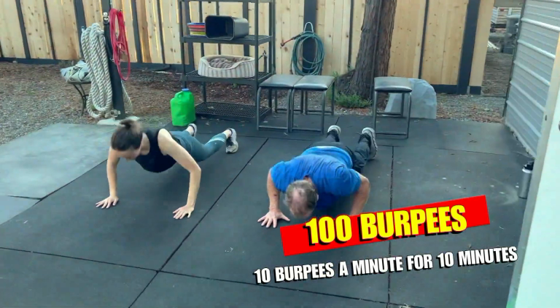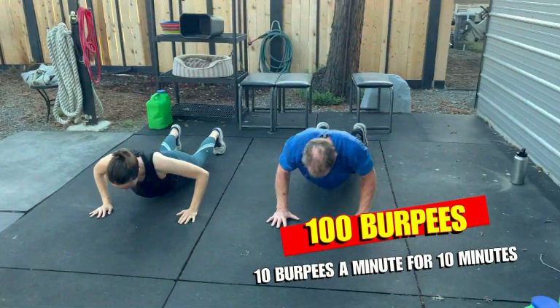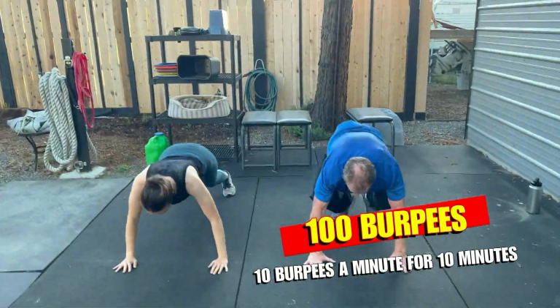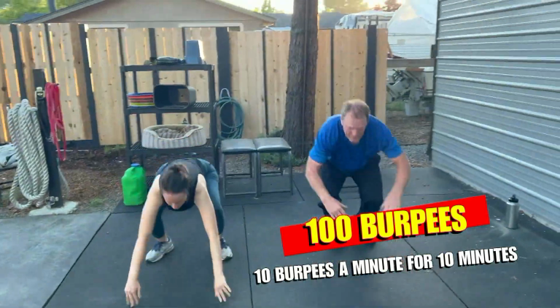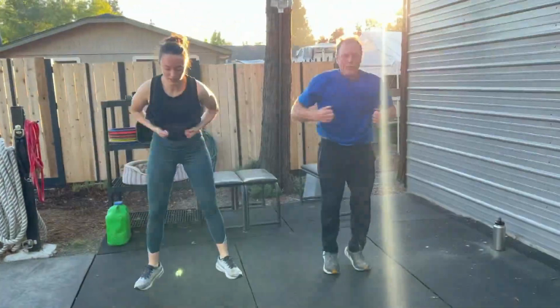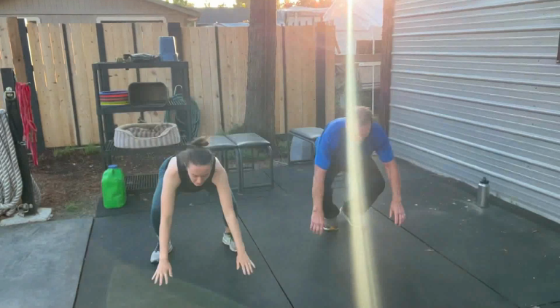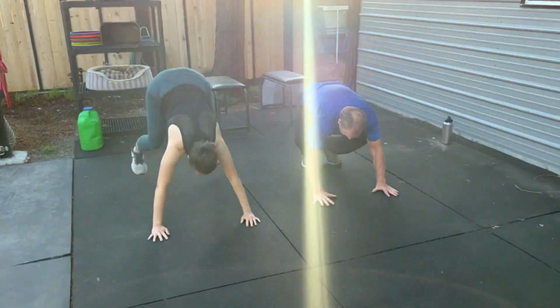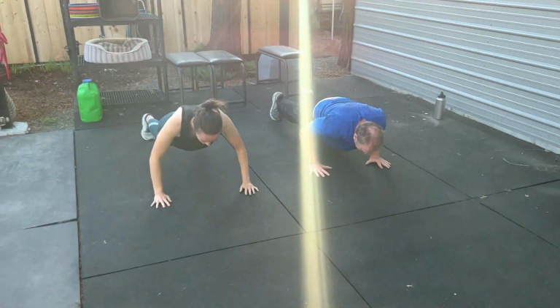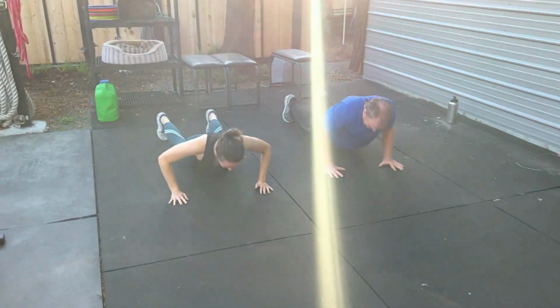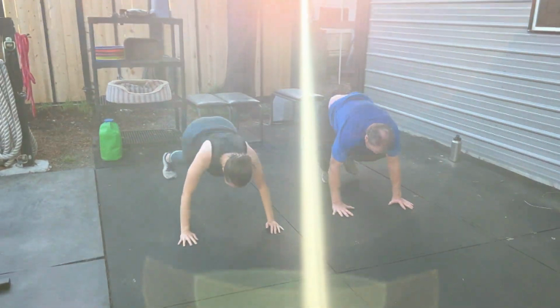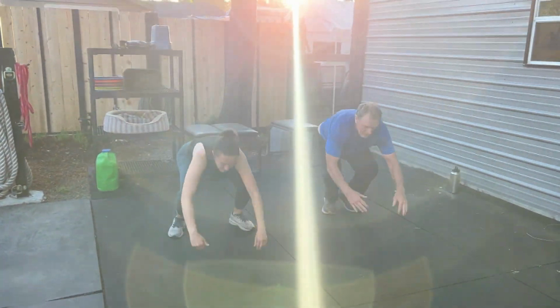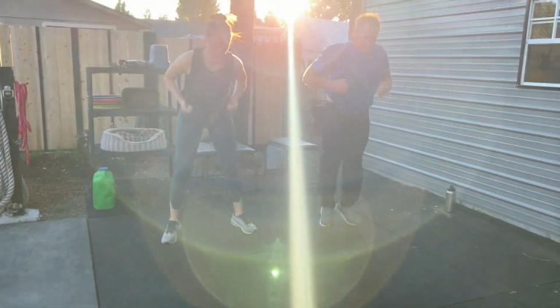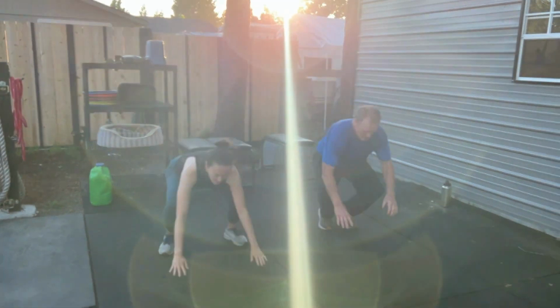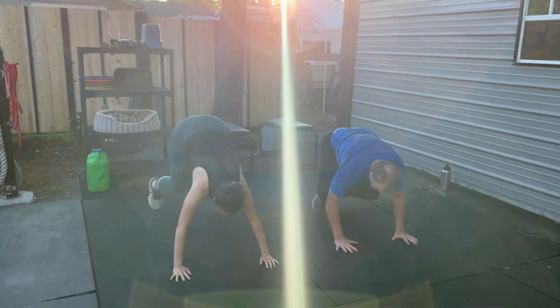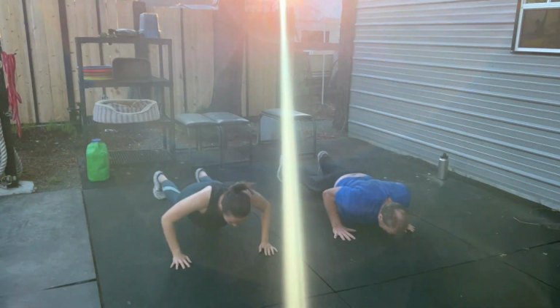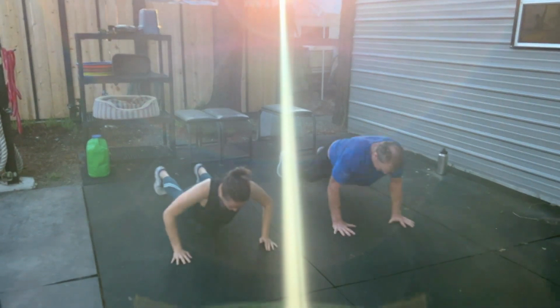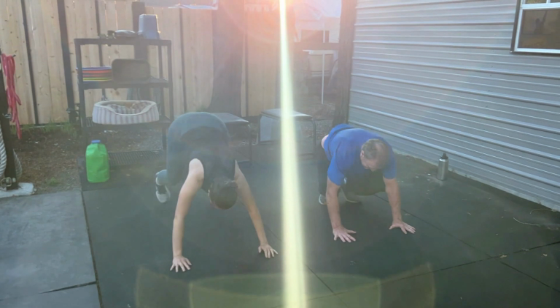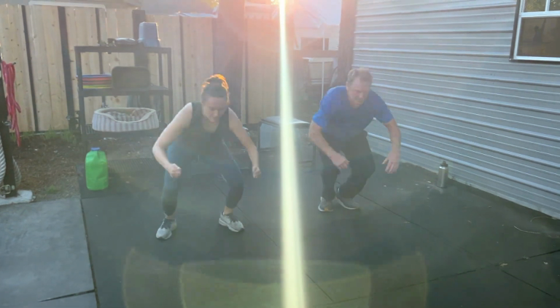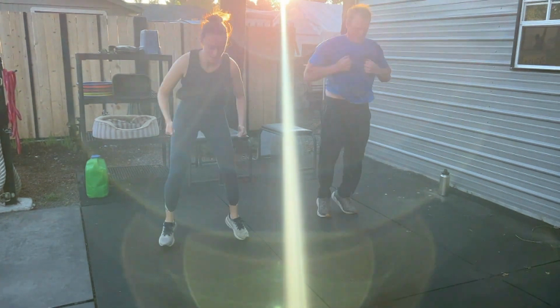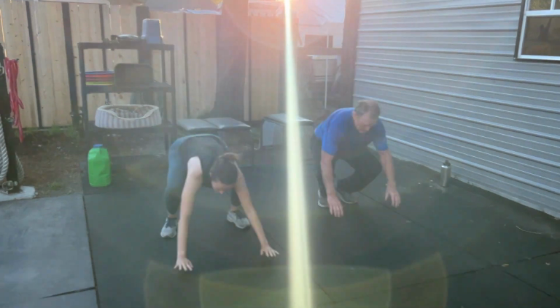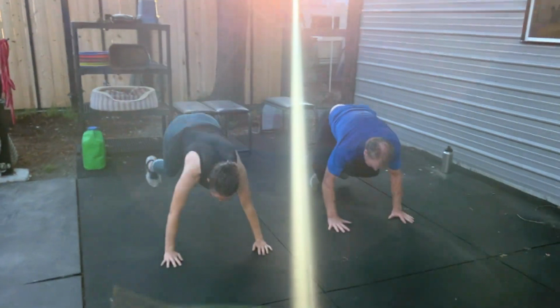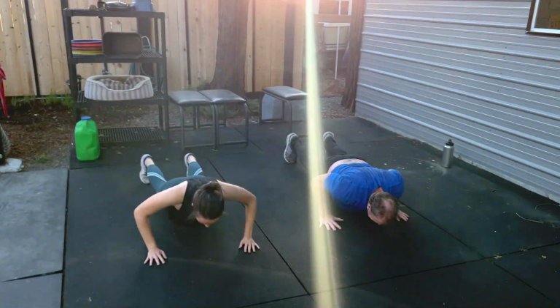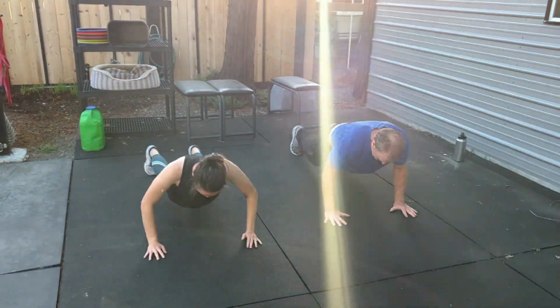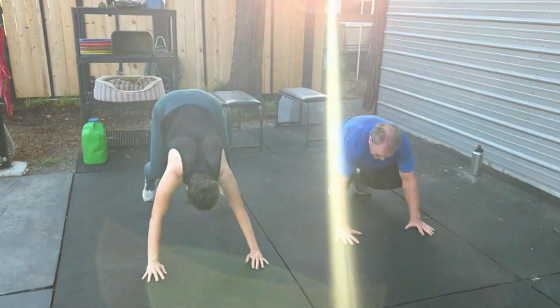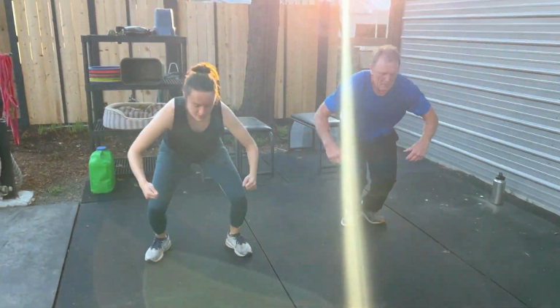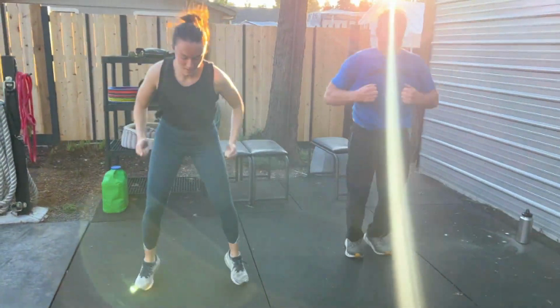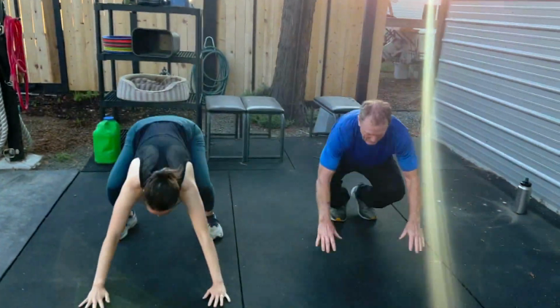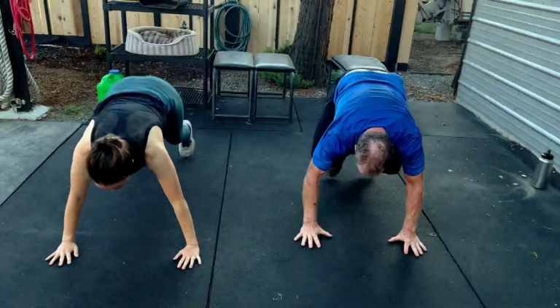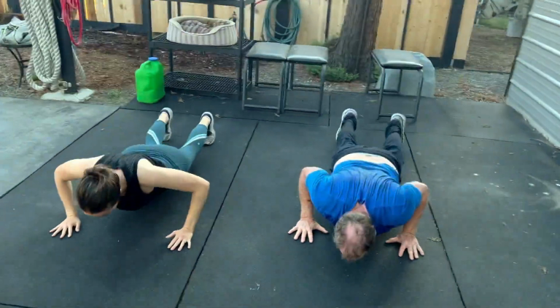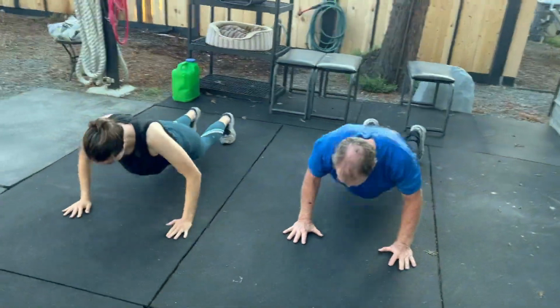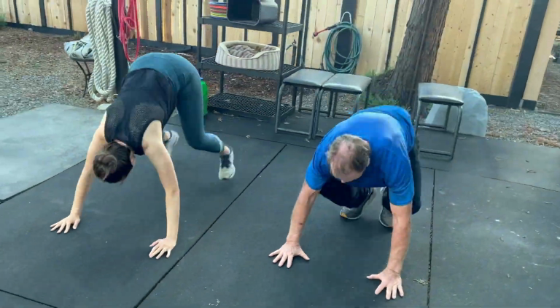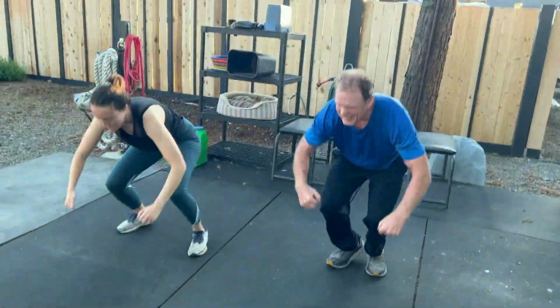It's very very important that you build into this workout if you're not used to doing burpees. One thing I'd also recommend is that if you really don't feel confident with a burpee, you start with a squat thrust and possibly even an incline squat thrust to help build the skill.